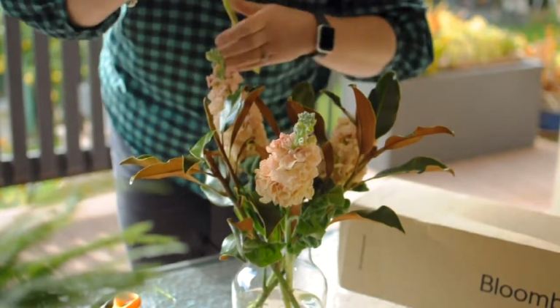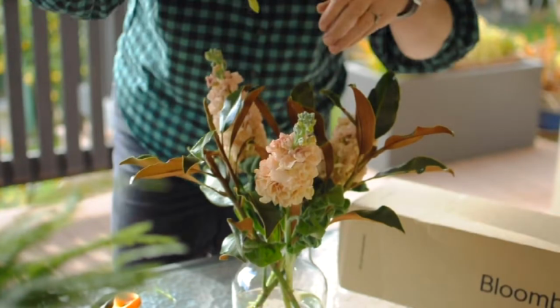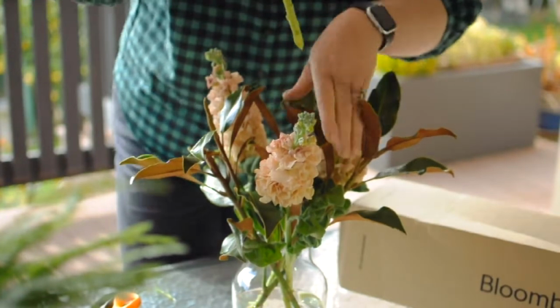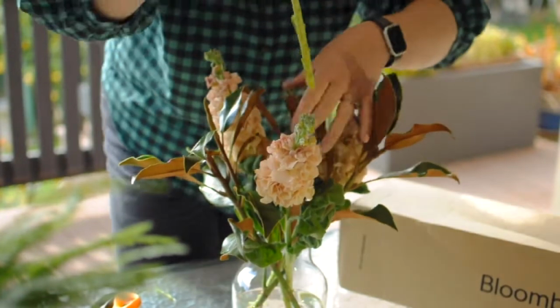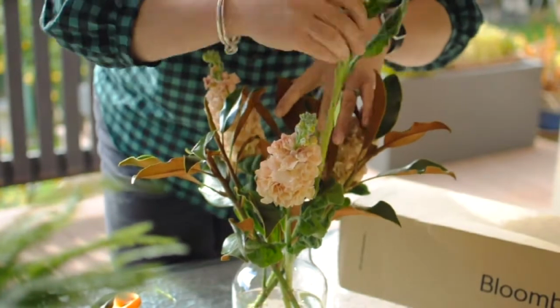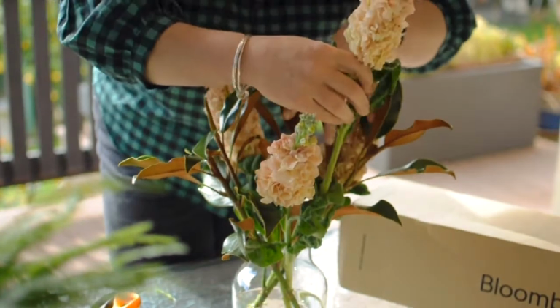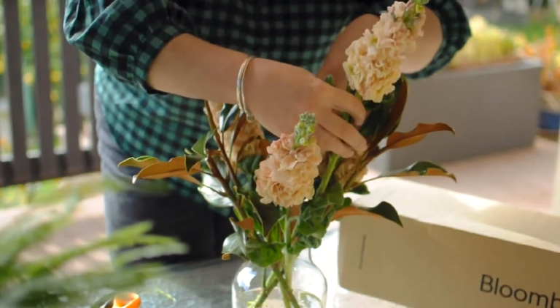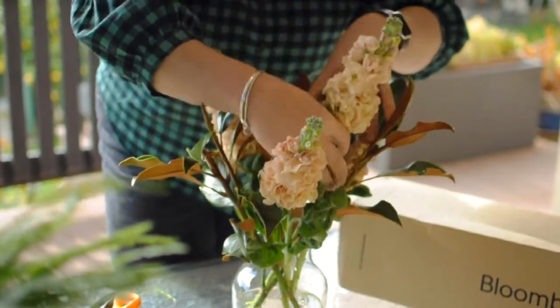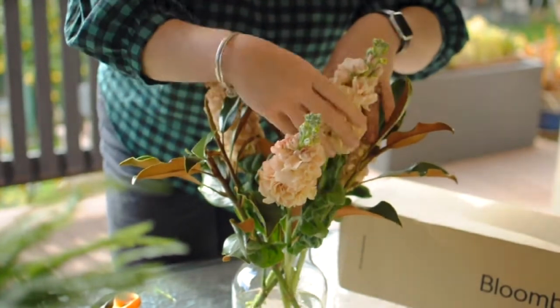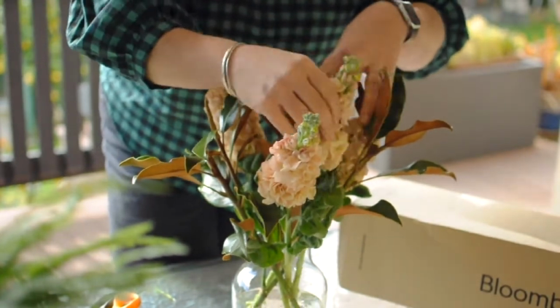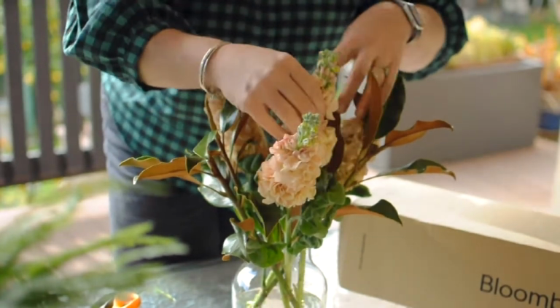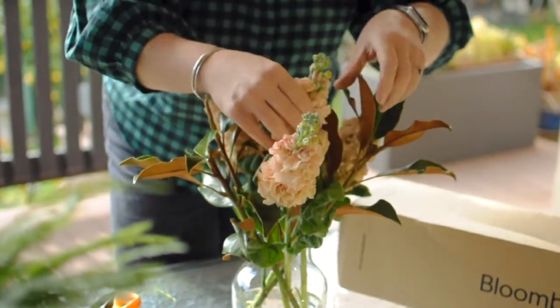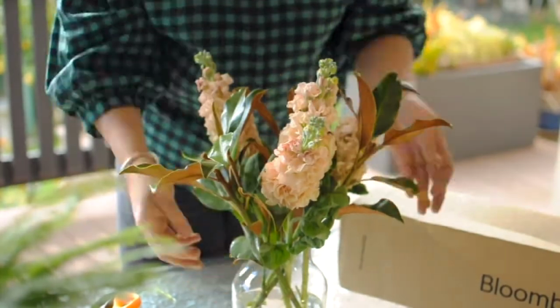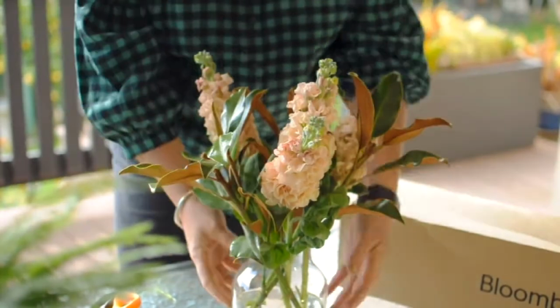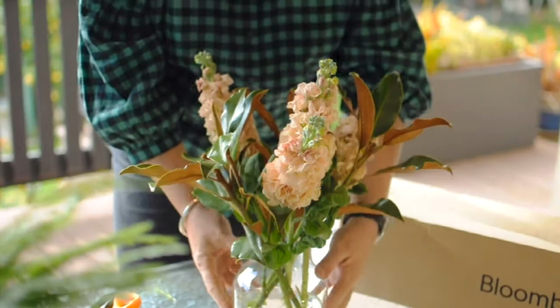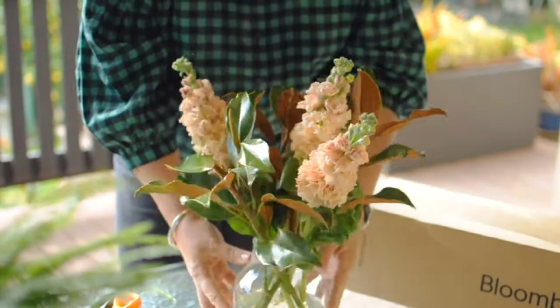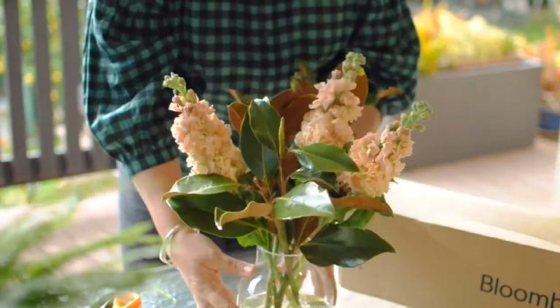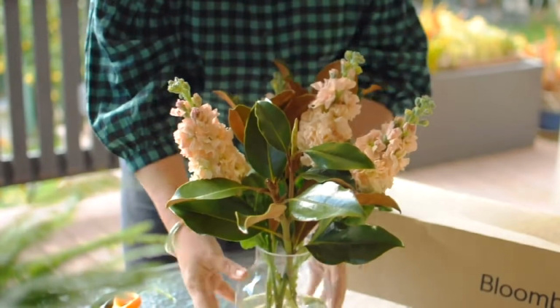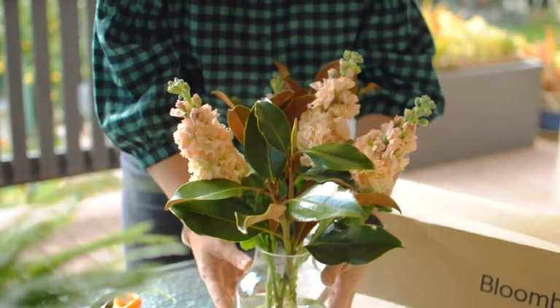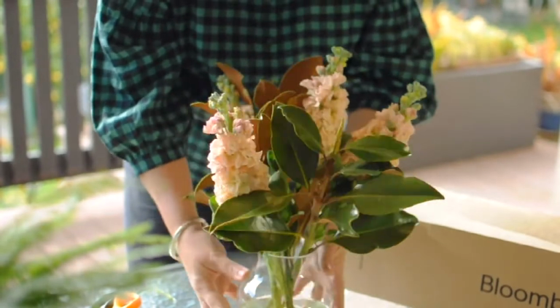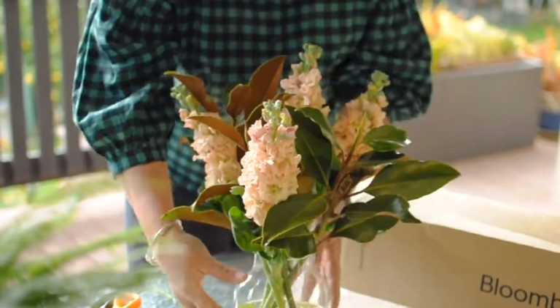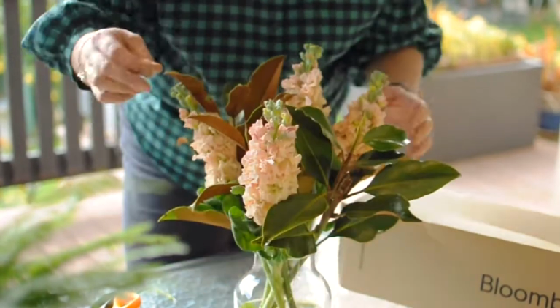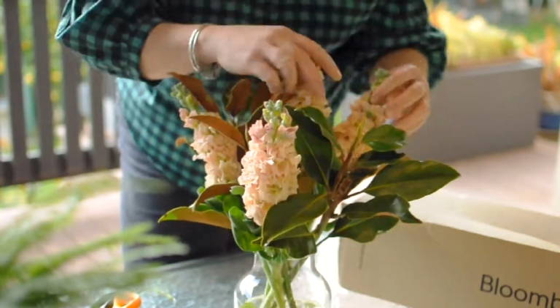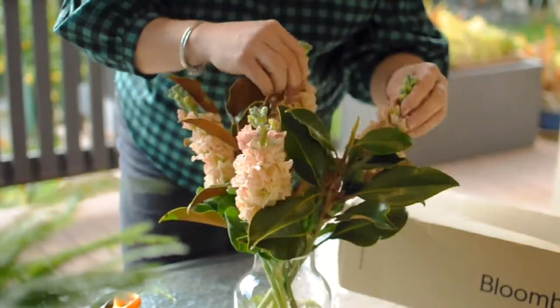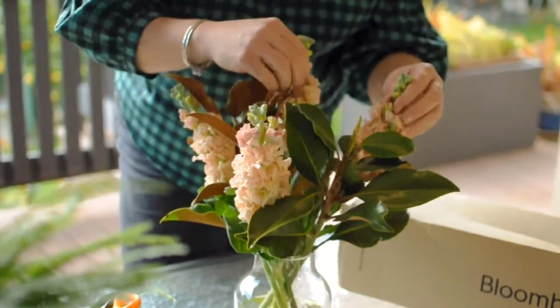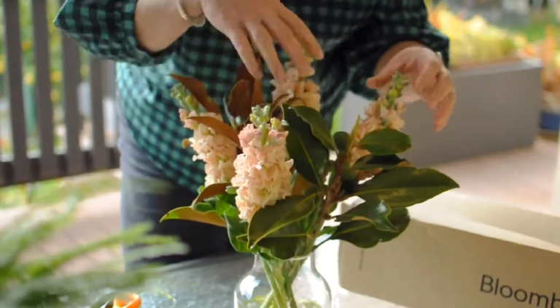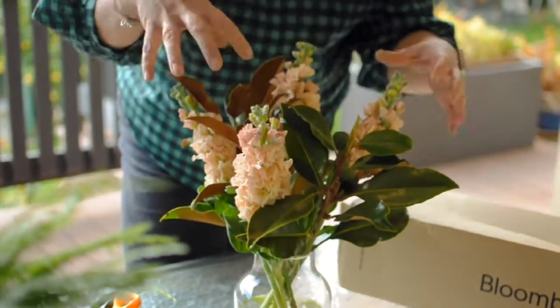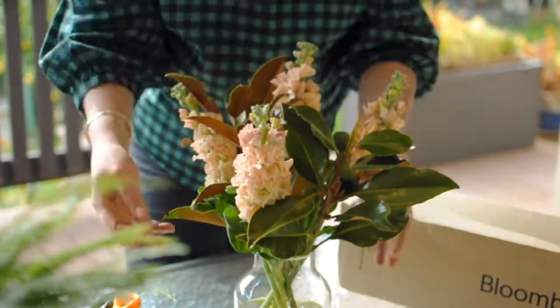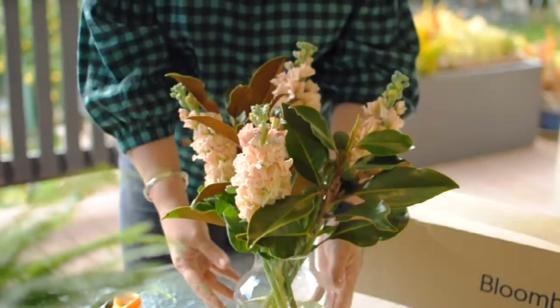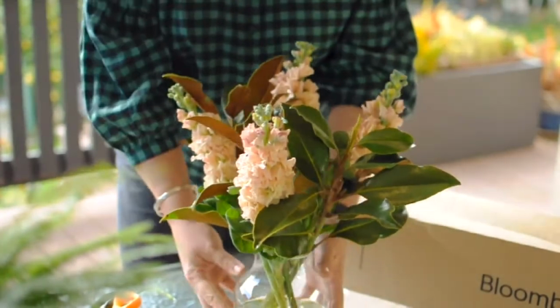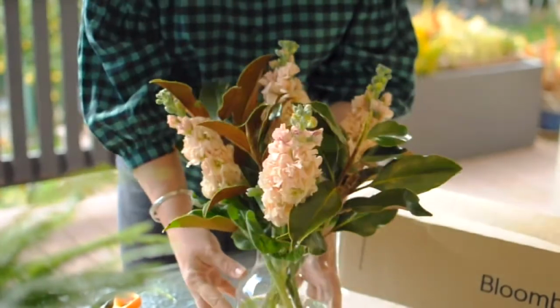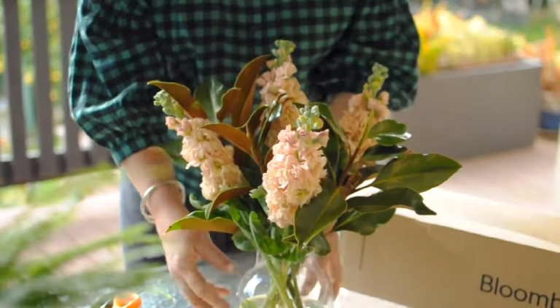They smell delicious. Give your vase a little turn — it'll just make your arrangement a little bit more symmetrical if you're building it.